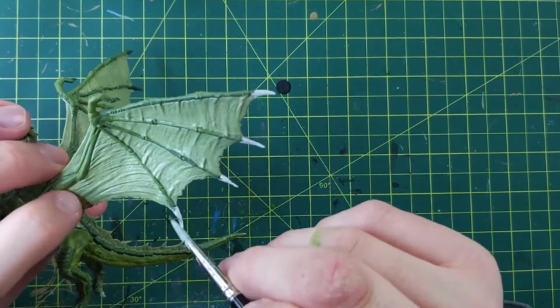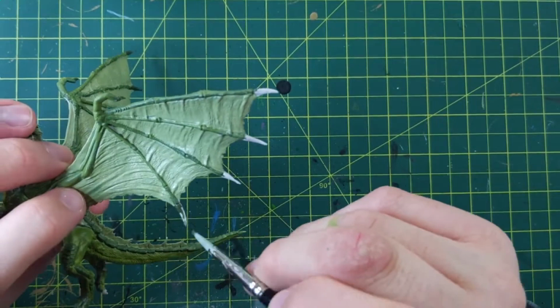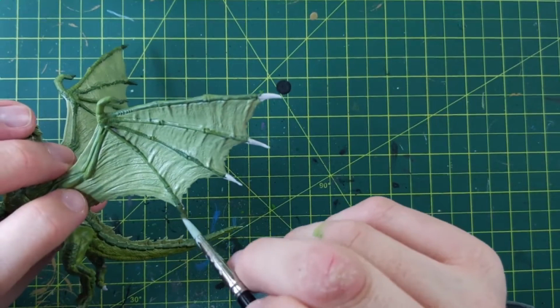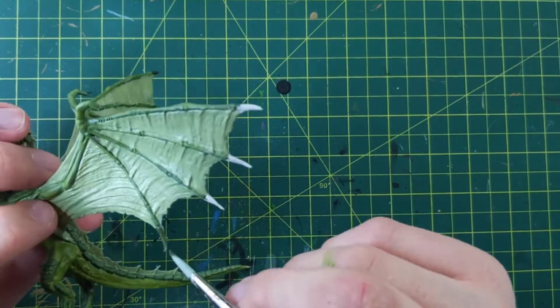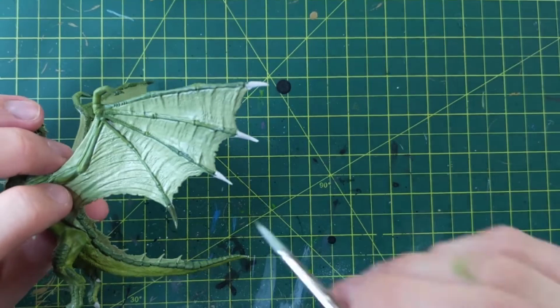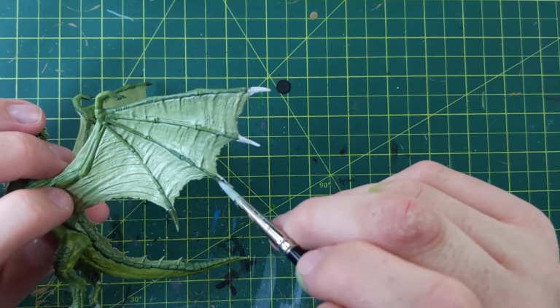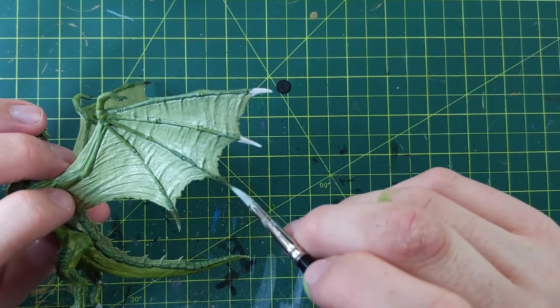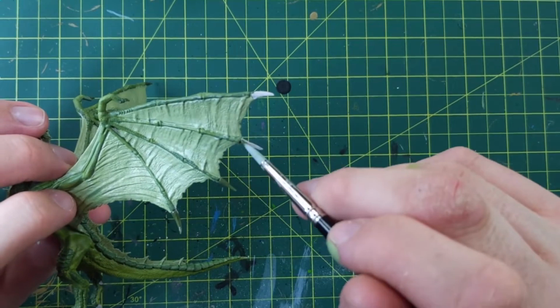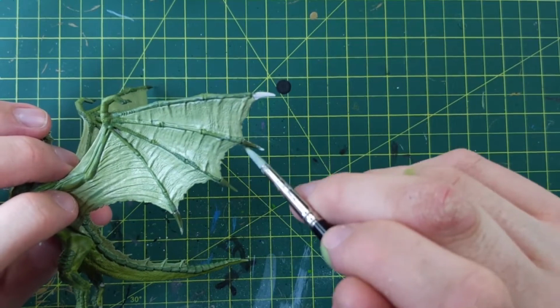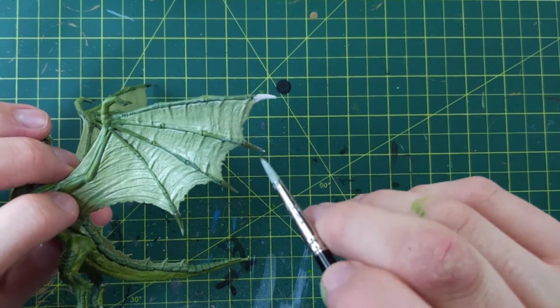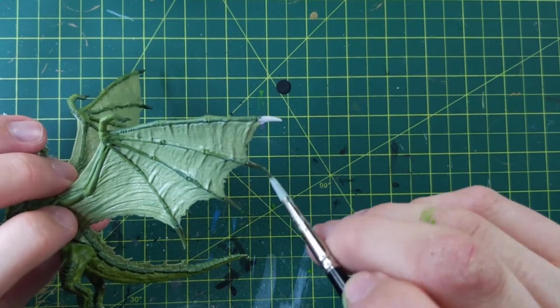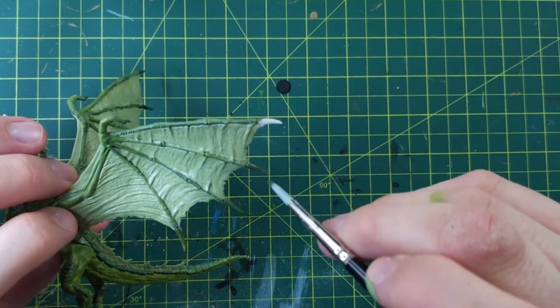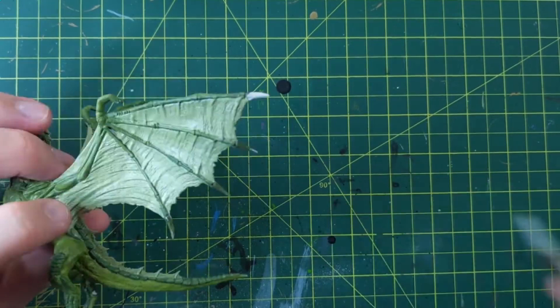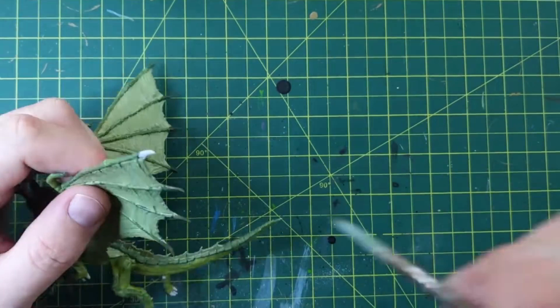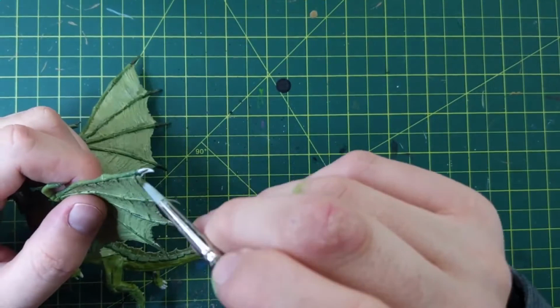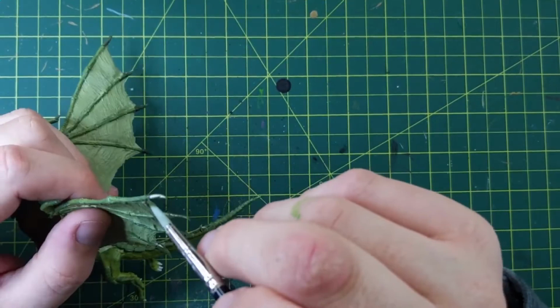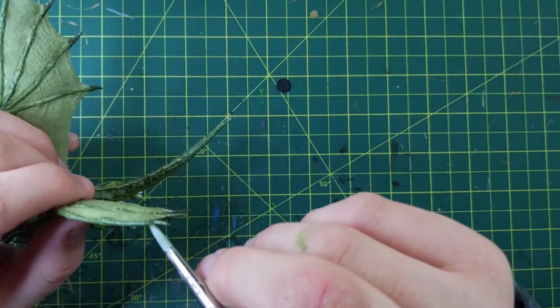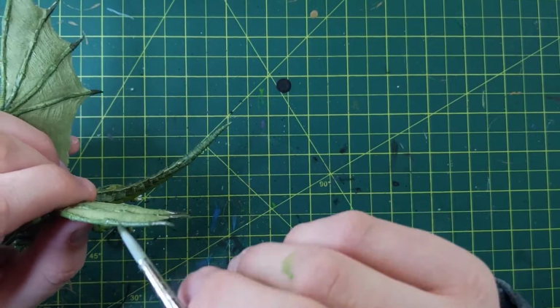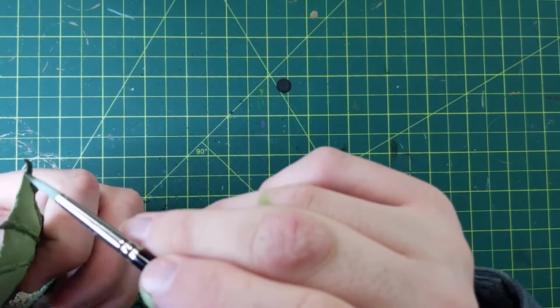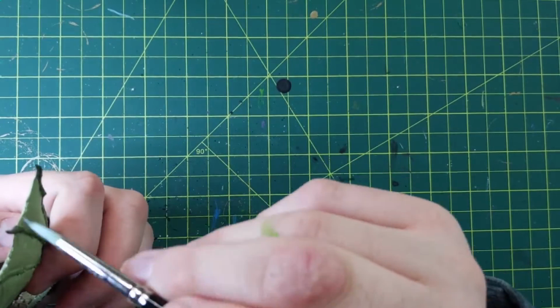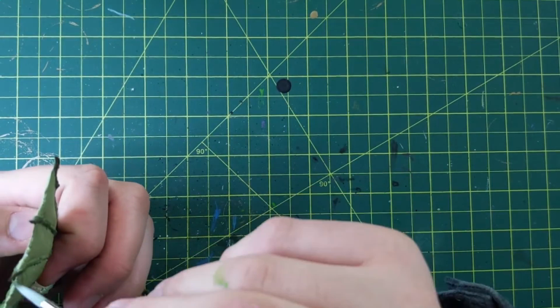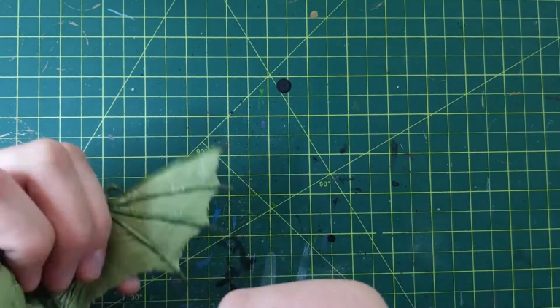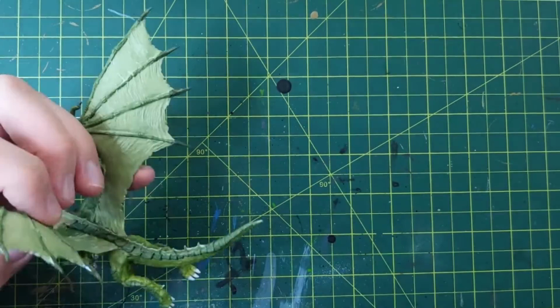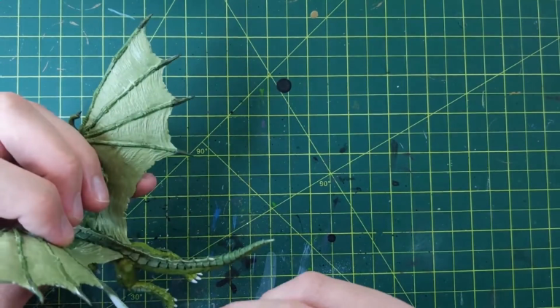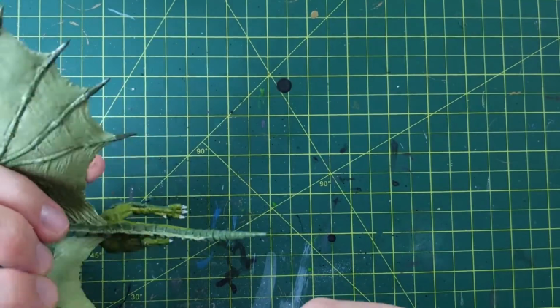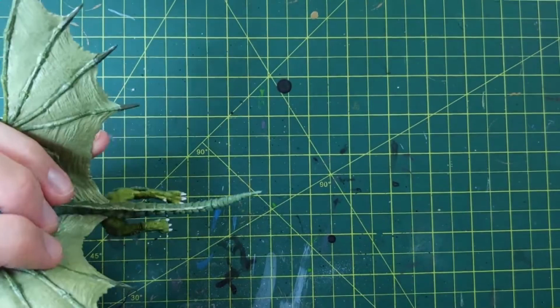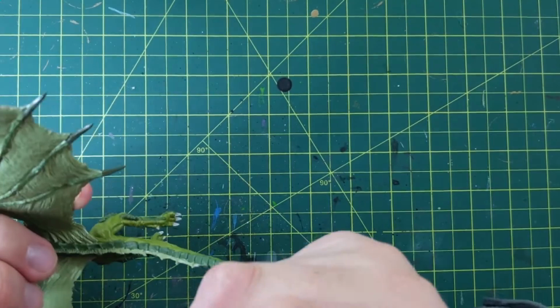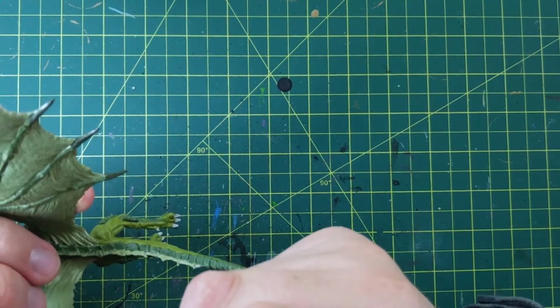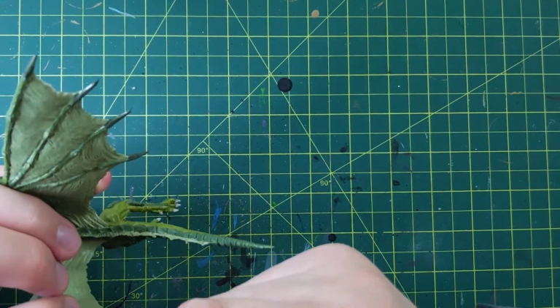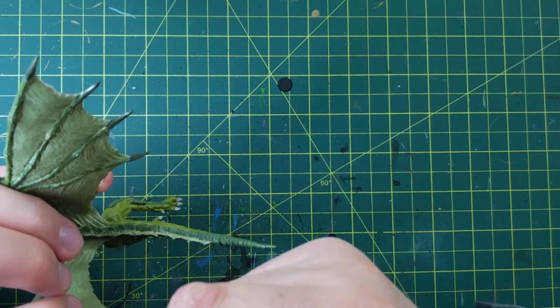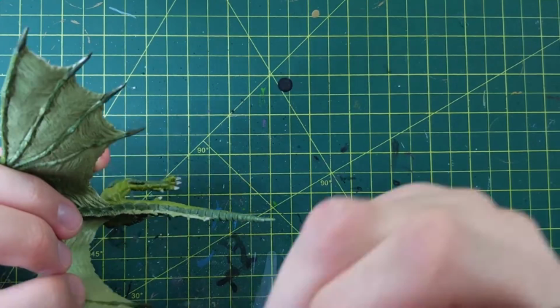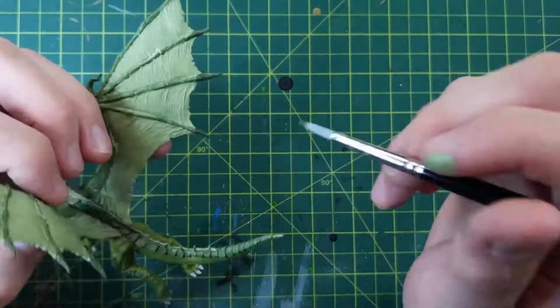All the claws, all the hooks, all the toenails, all the horns, all the spikes — hit it with this Caliban Green. Underside, top side, left side, right side.